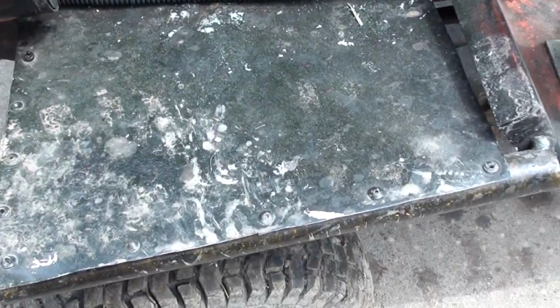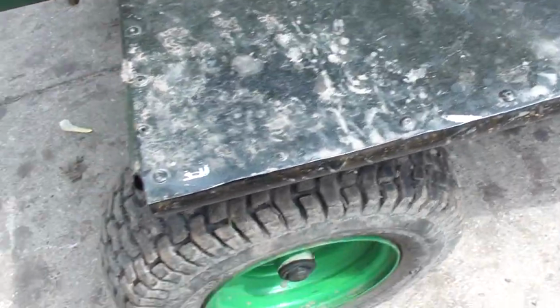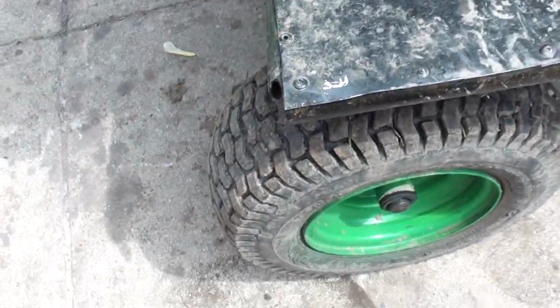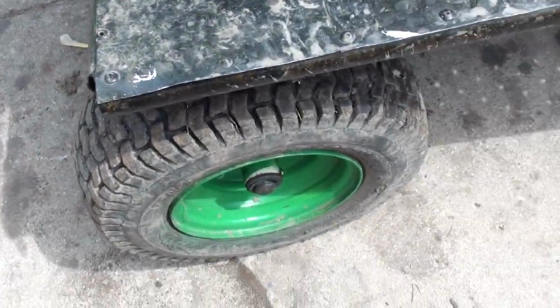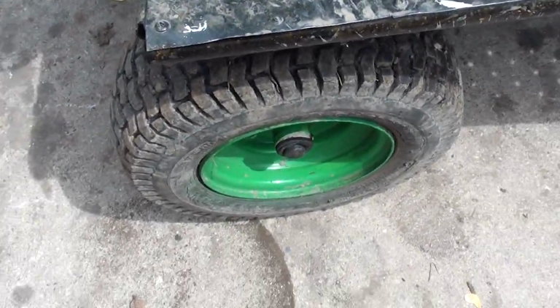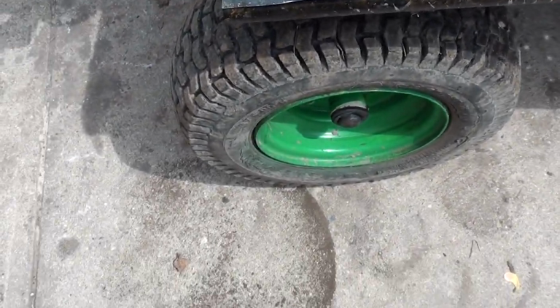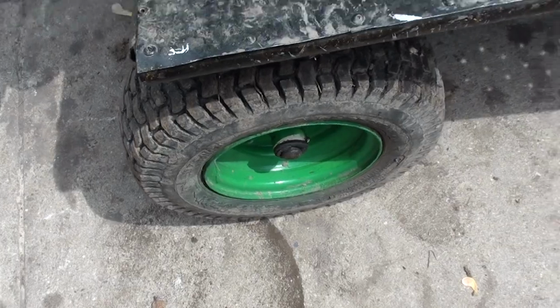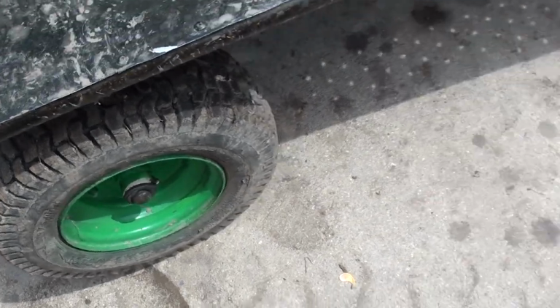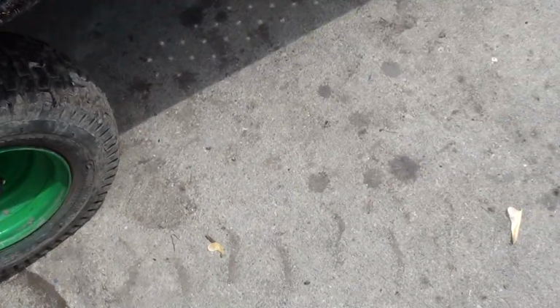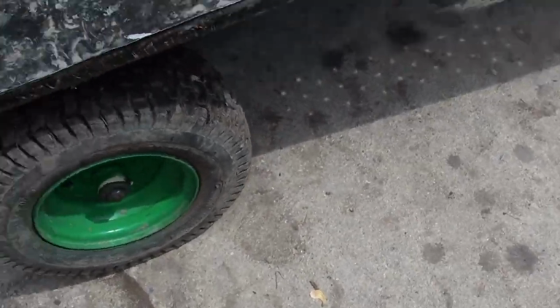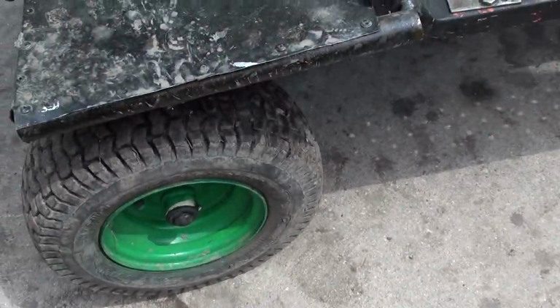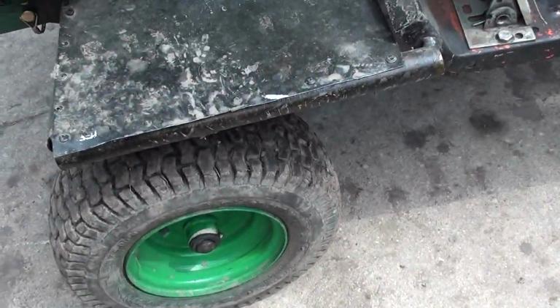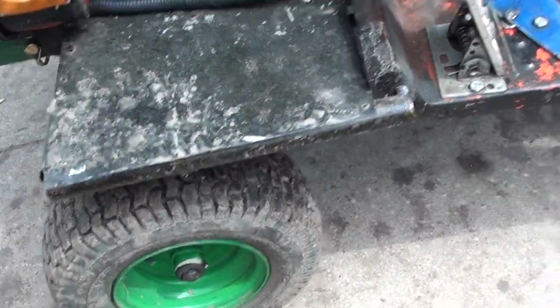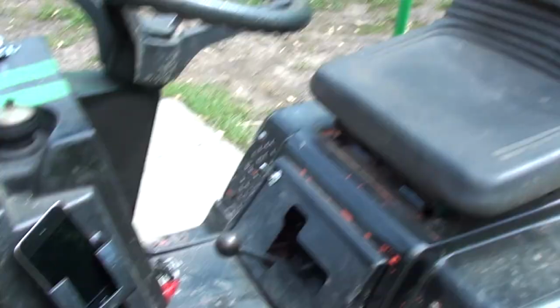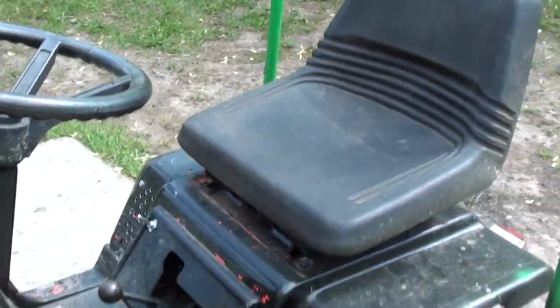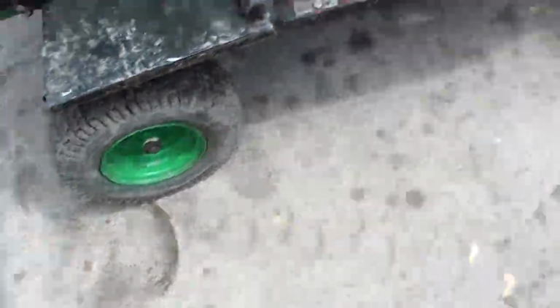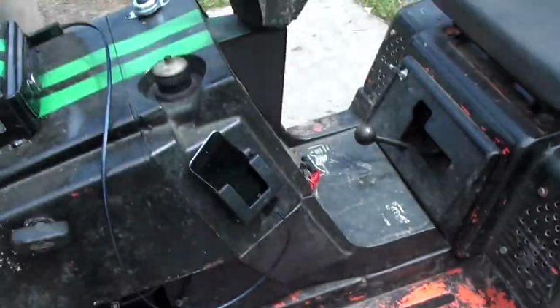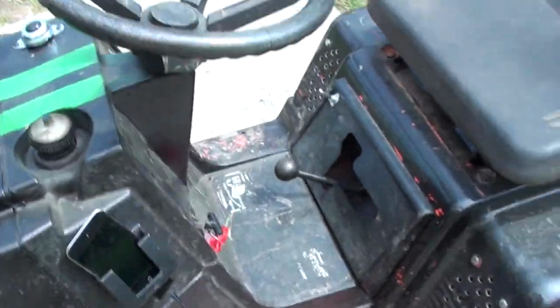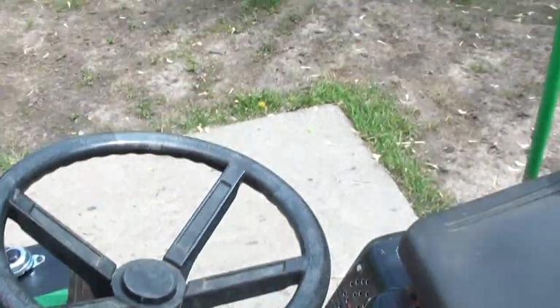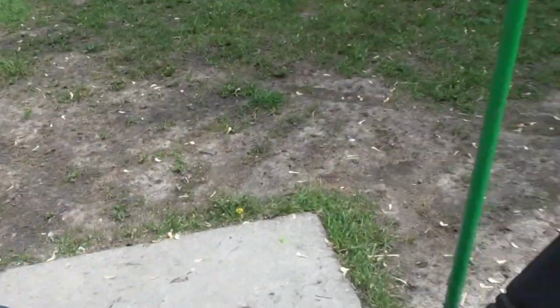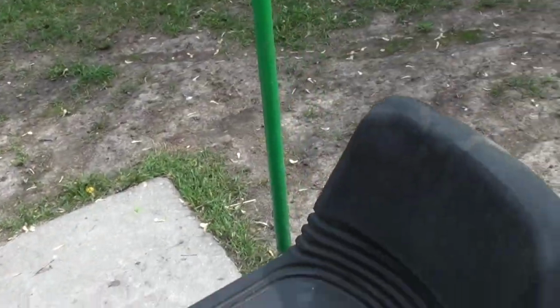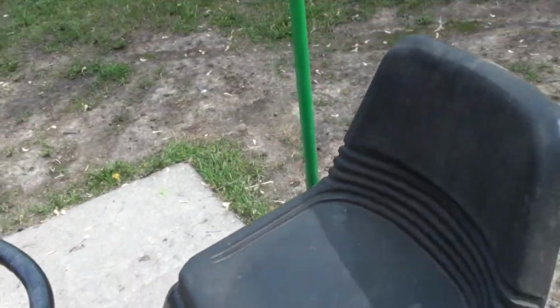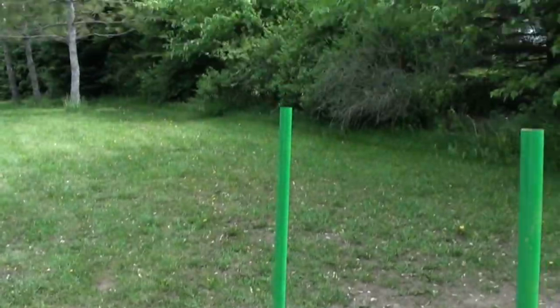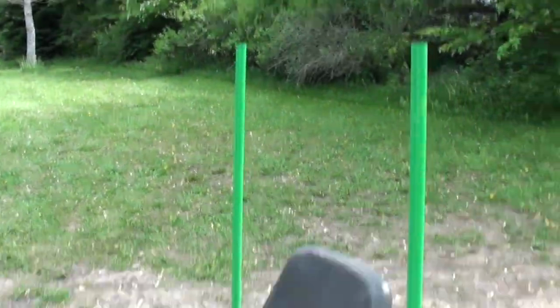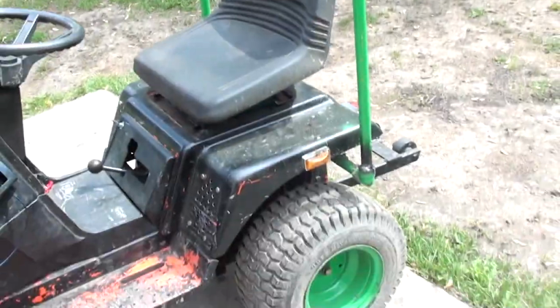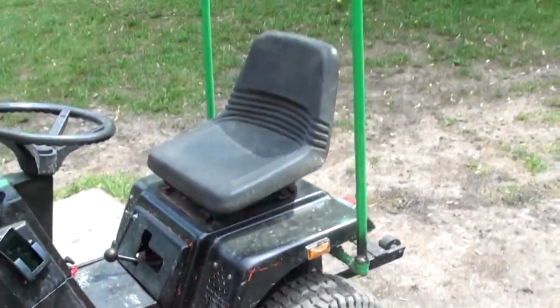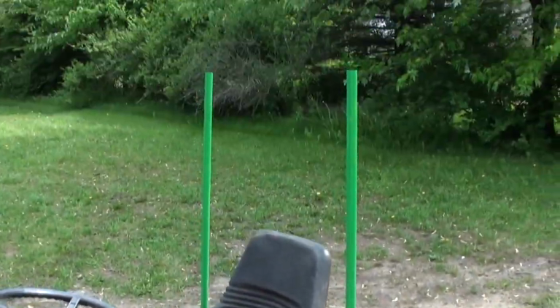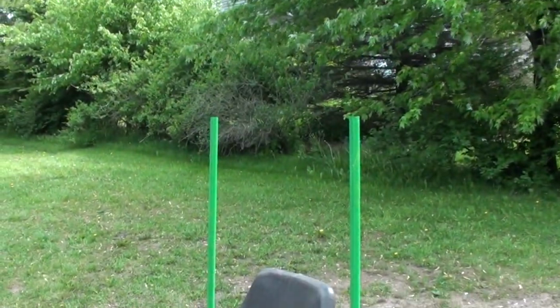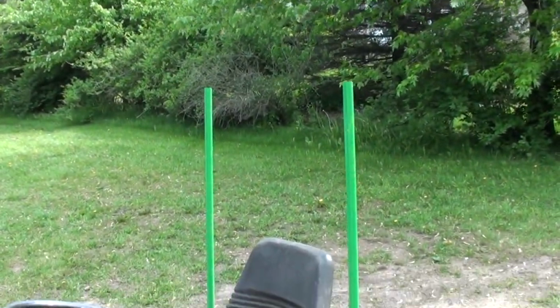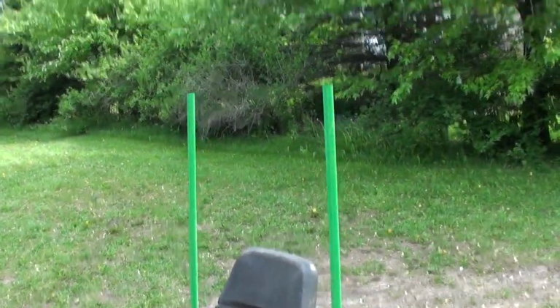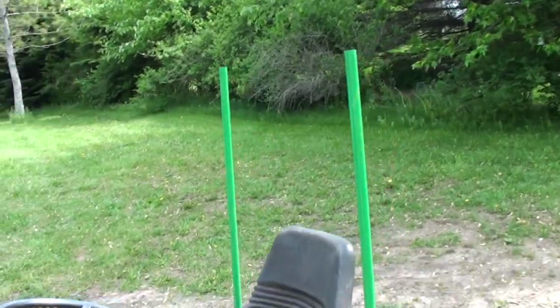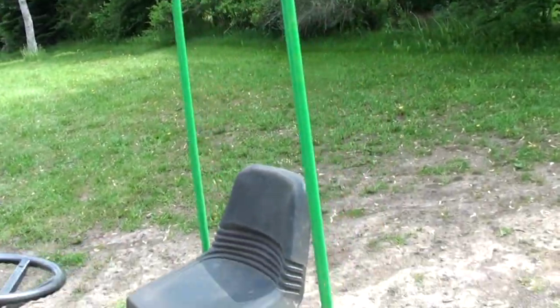The front fenders are there to keep the mud, dirt, water, or anything that shoots up from flying up and hitting me in the face while I'm driving.